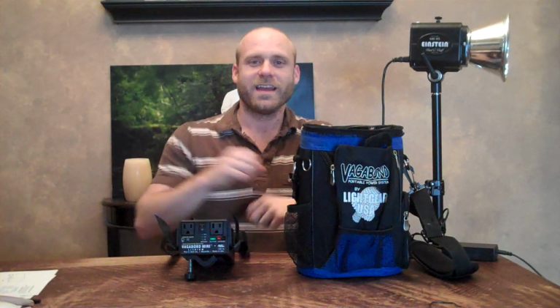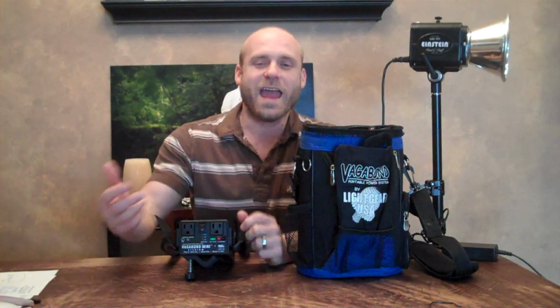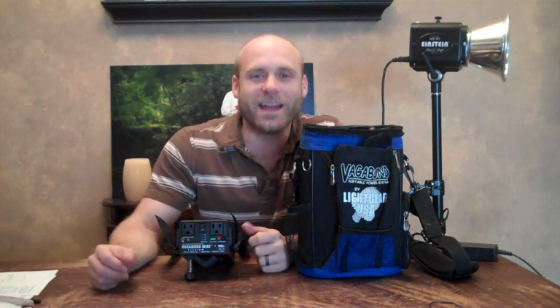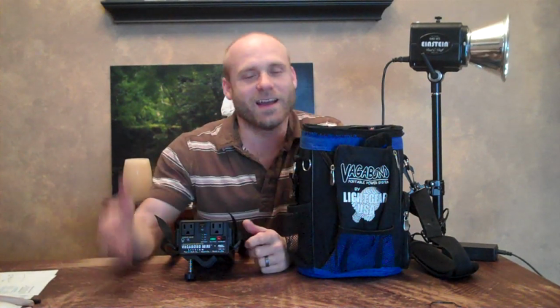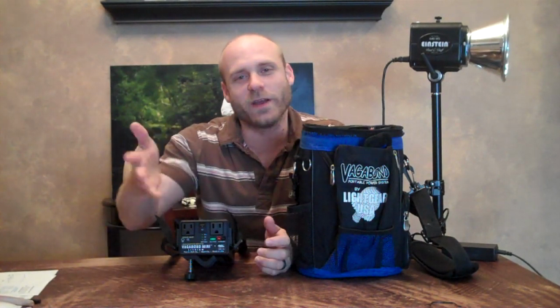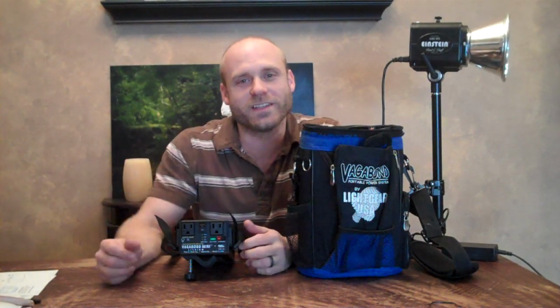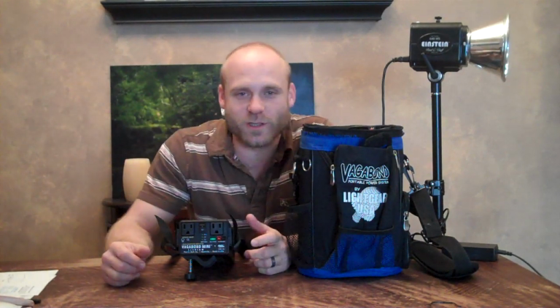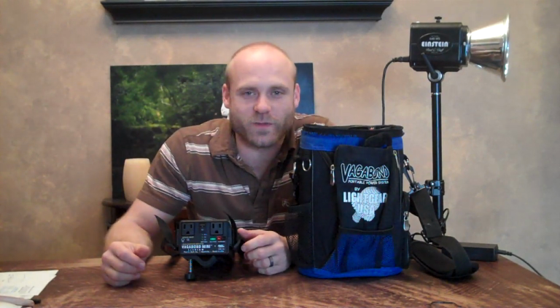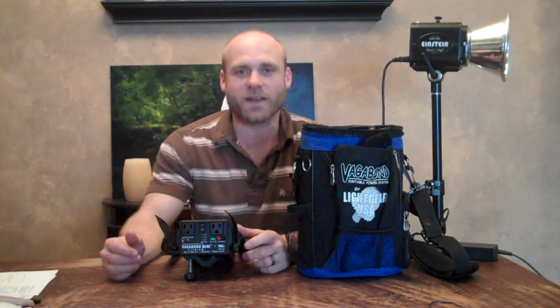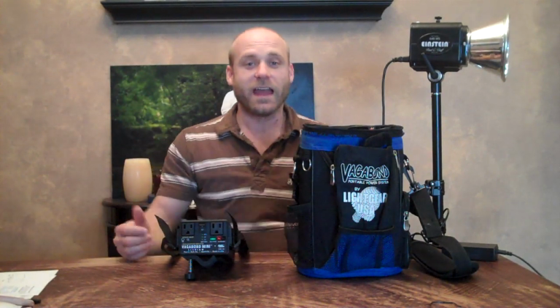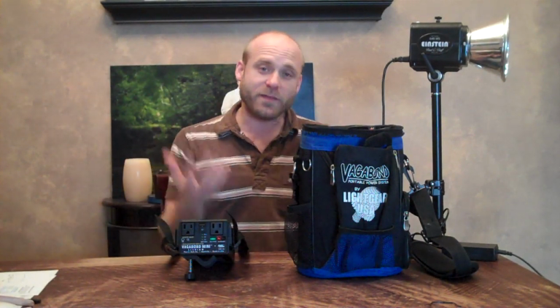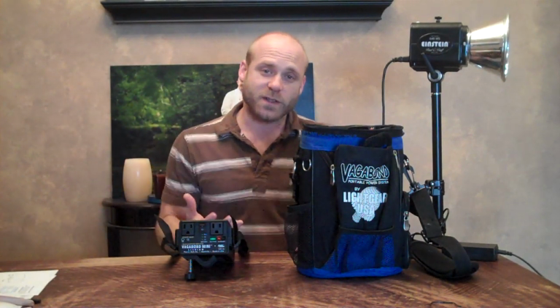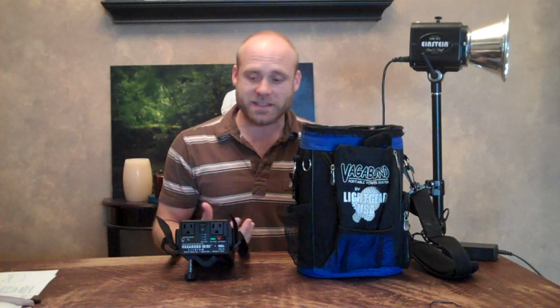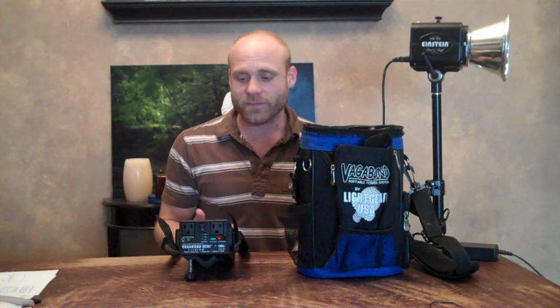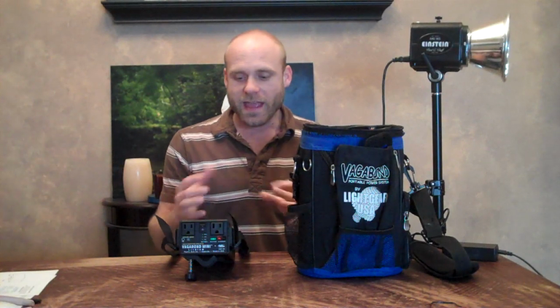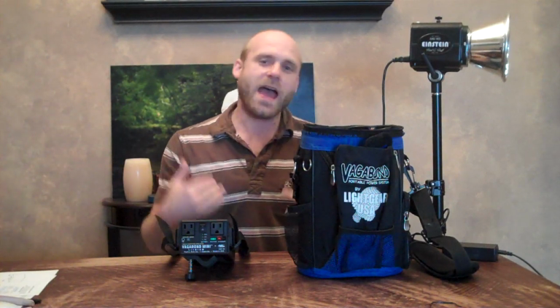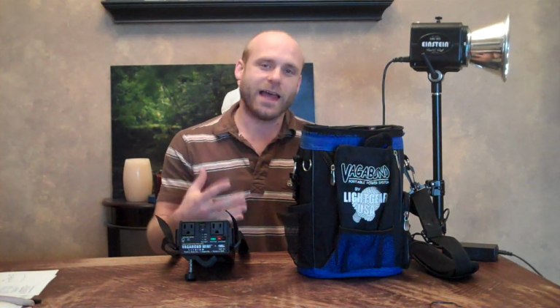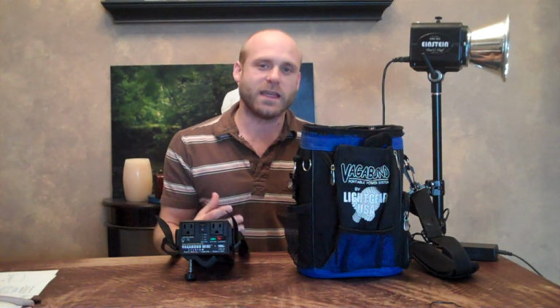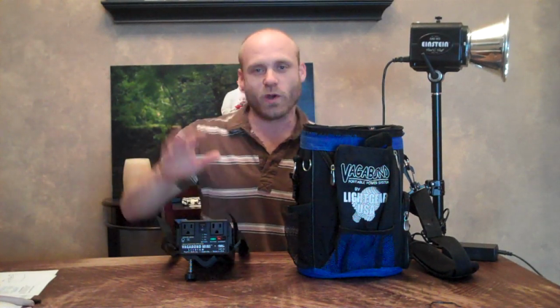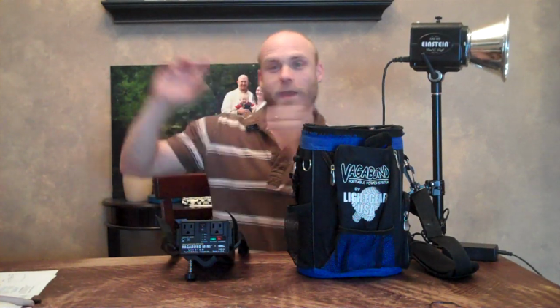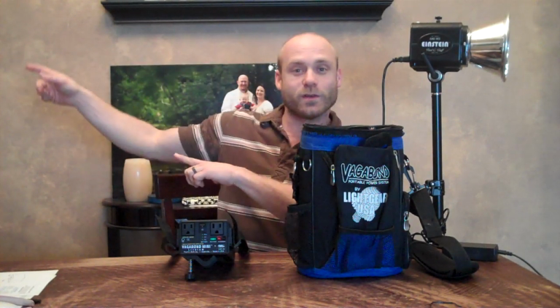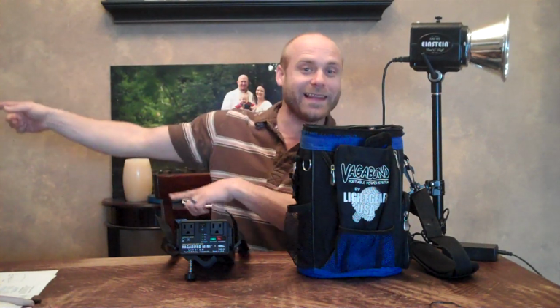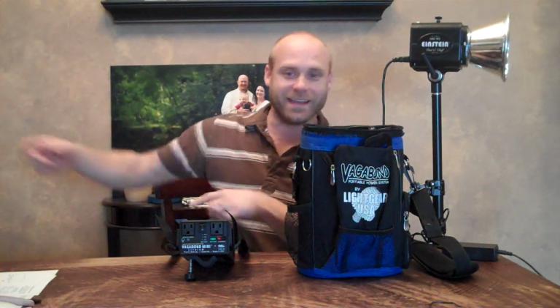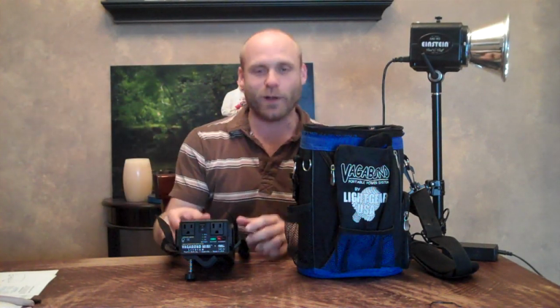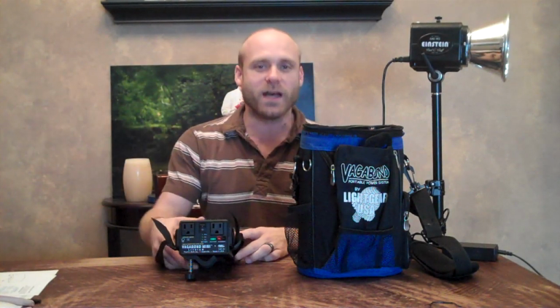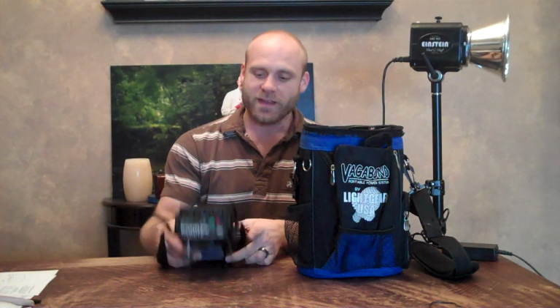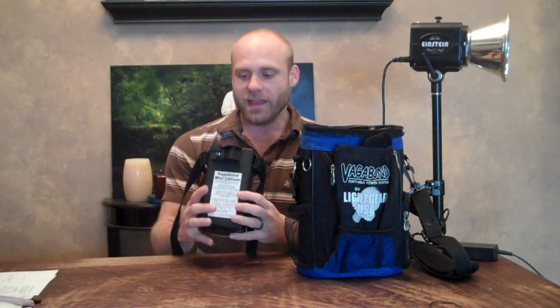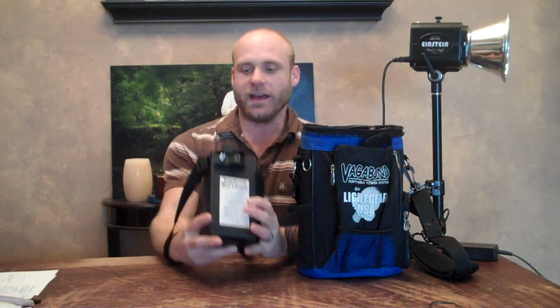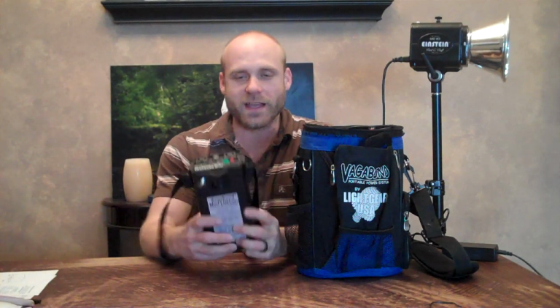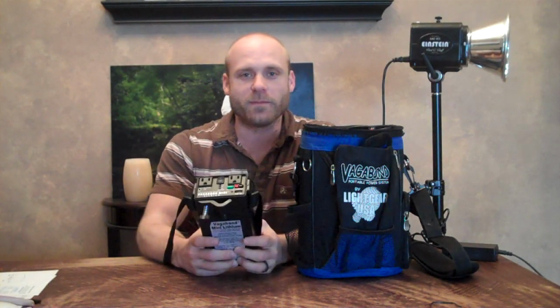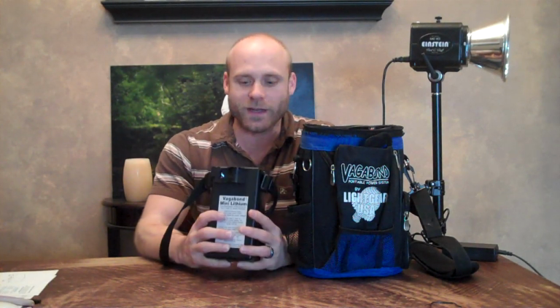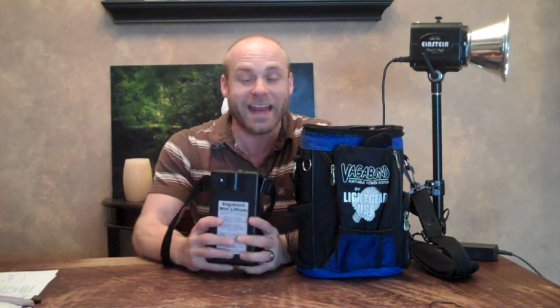Hey everybody, I'm Joe Hendricks with Joe Hendricks Photography. I live in Nashville, Tennessee, and that allows me to go right over to White Lightning, Paul C. Buff, and pick up my gear.